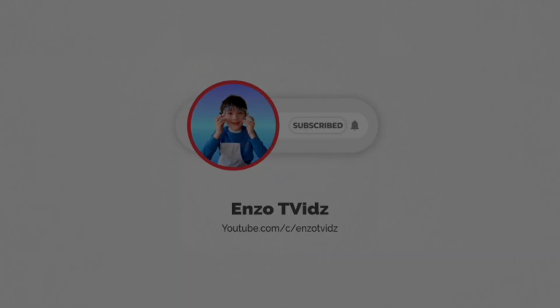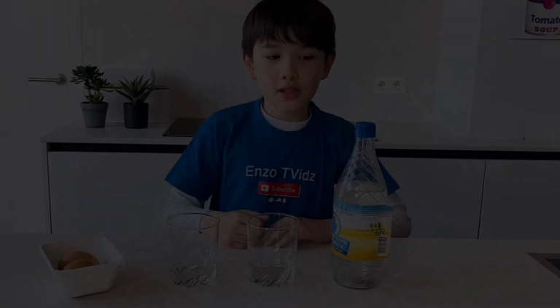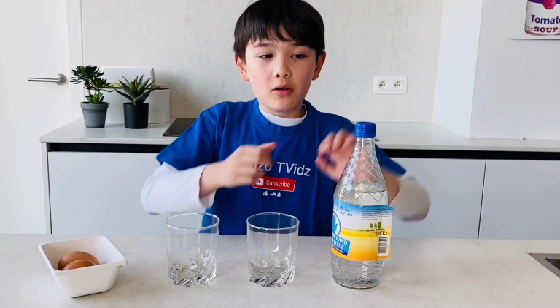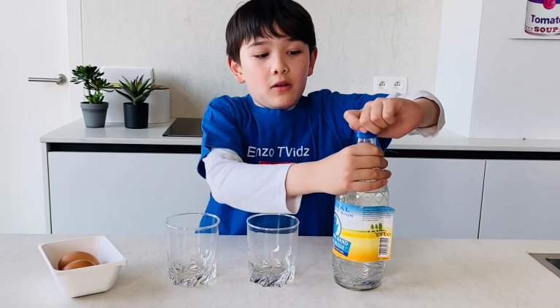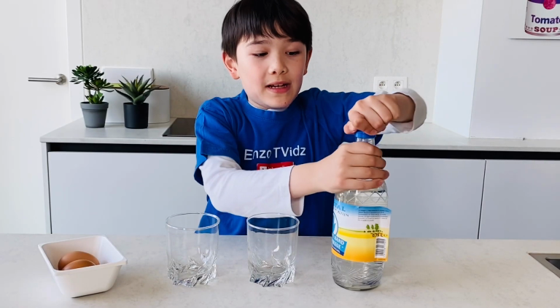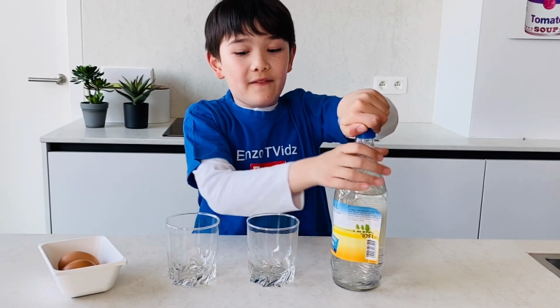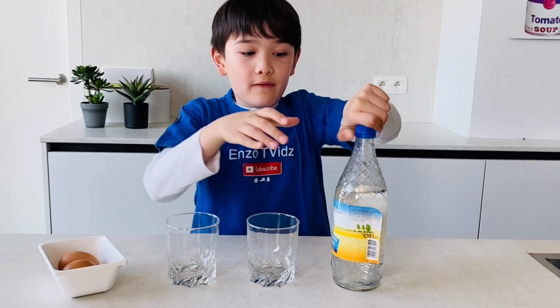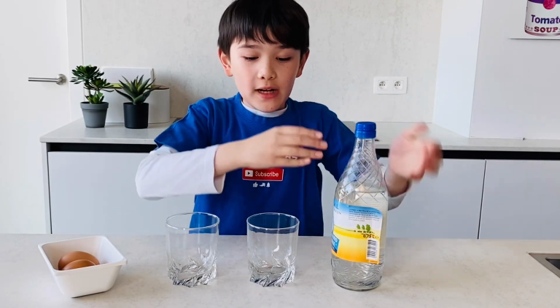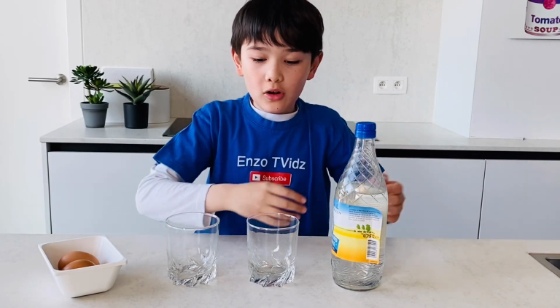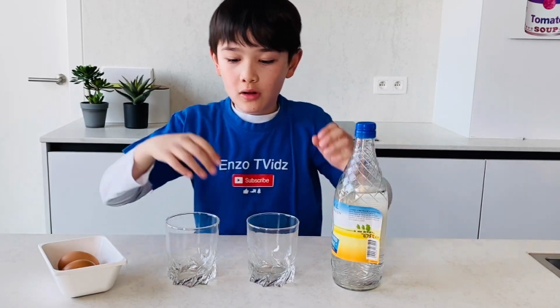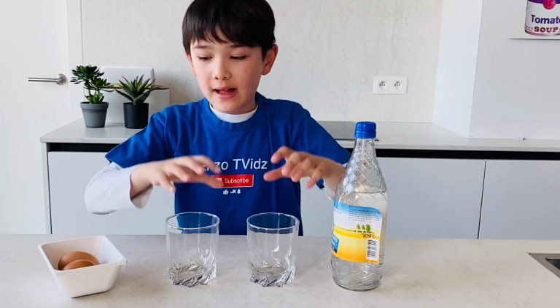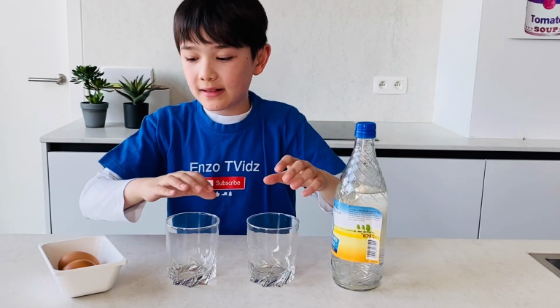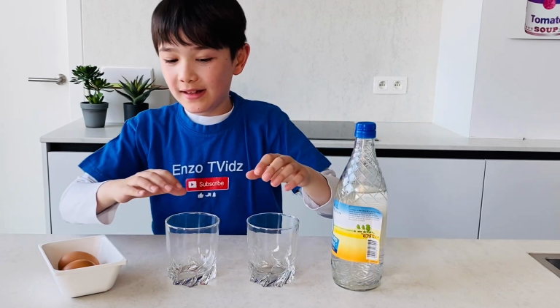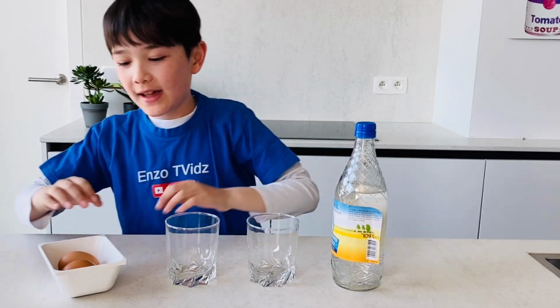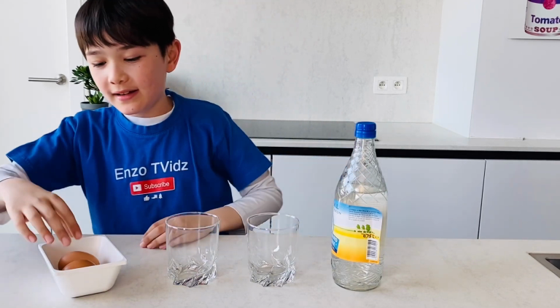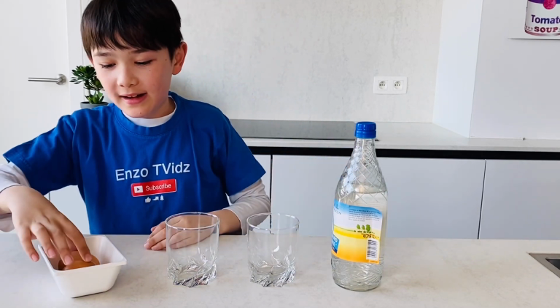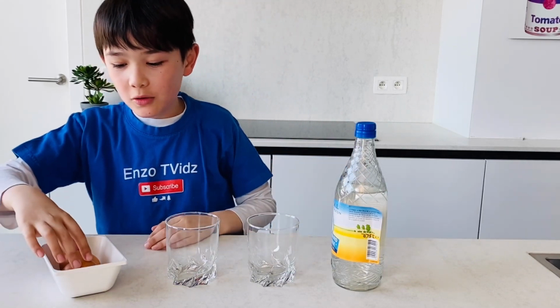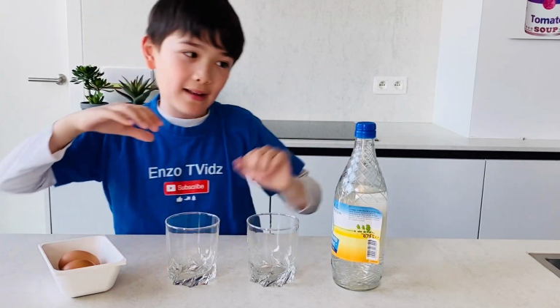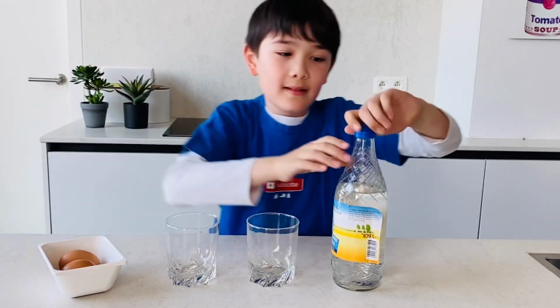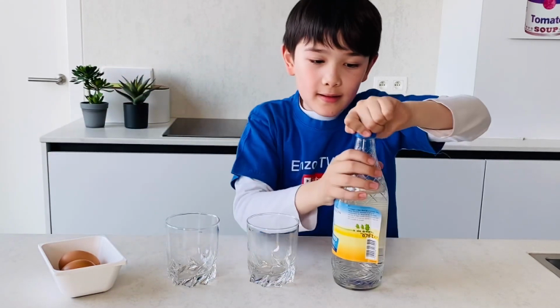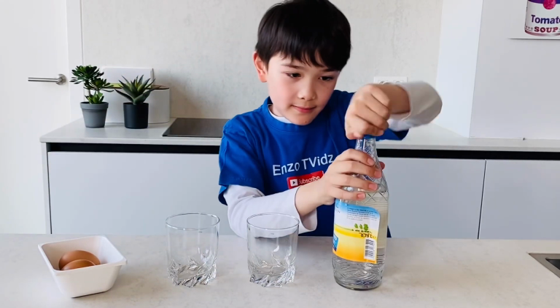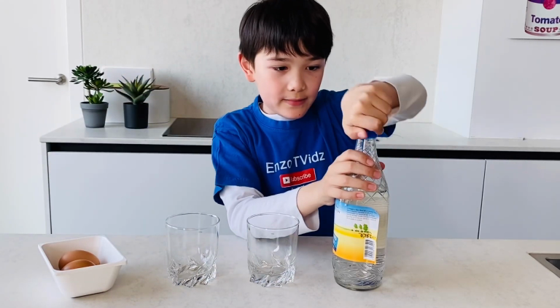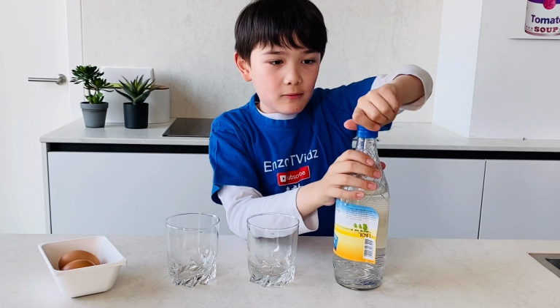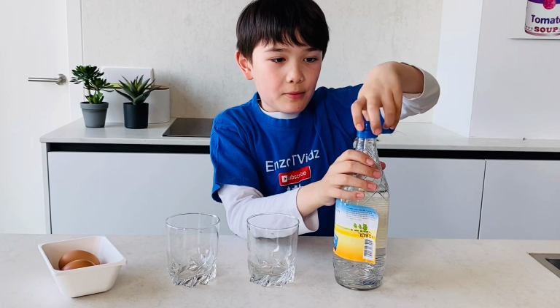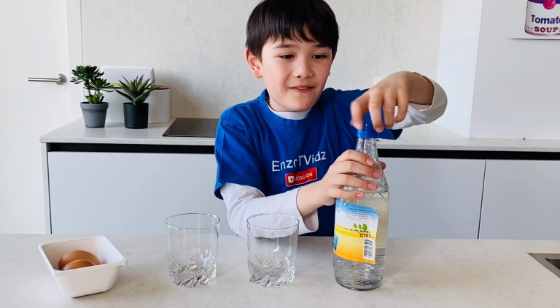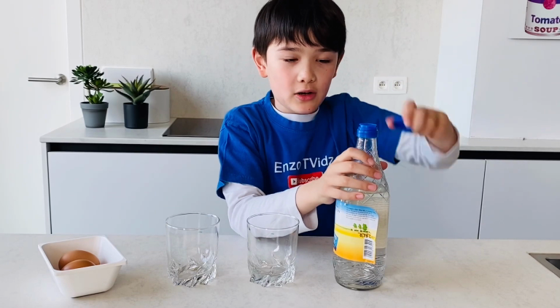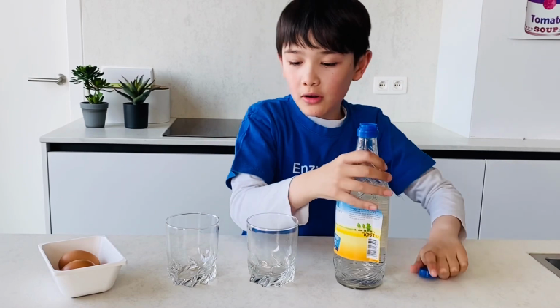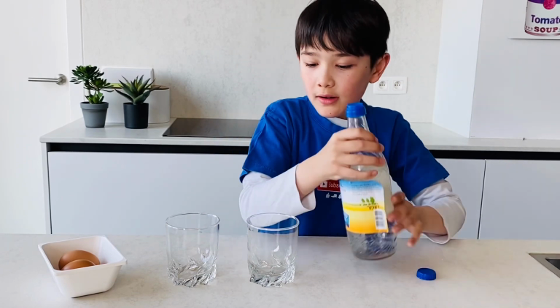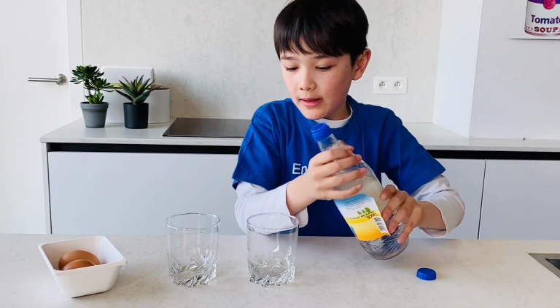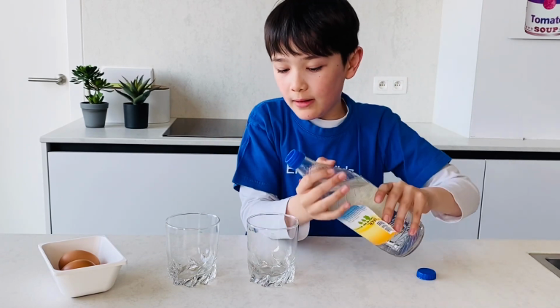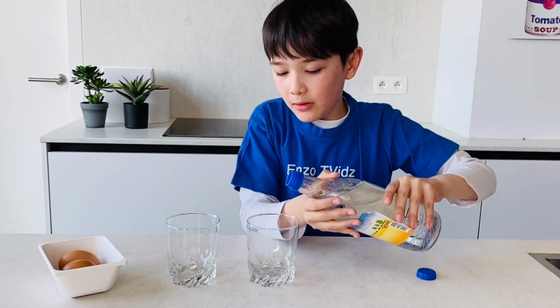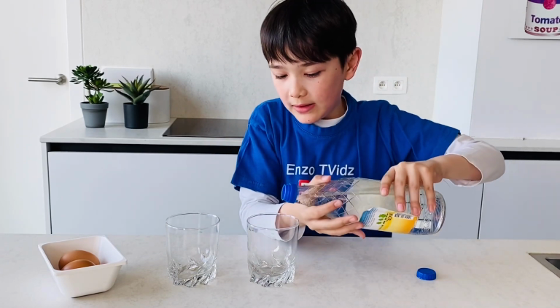So, we need vinegar, glasses, and egg. Two eggs. Now, we need to pour the vinegar in both glasses.